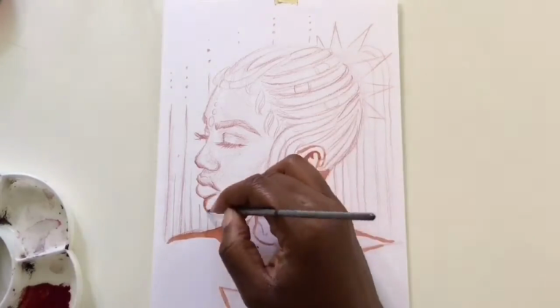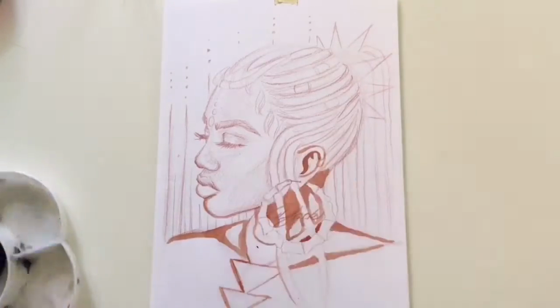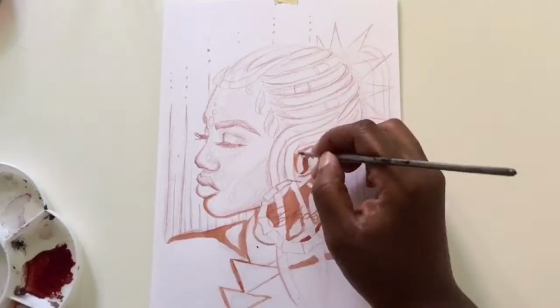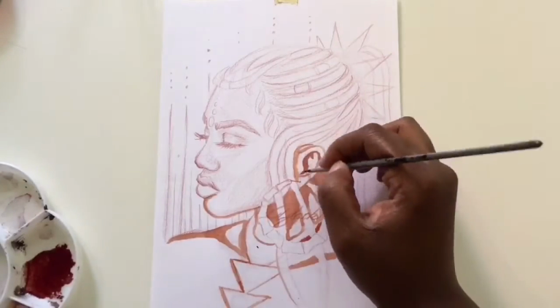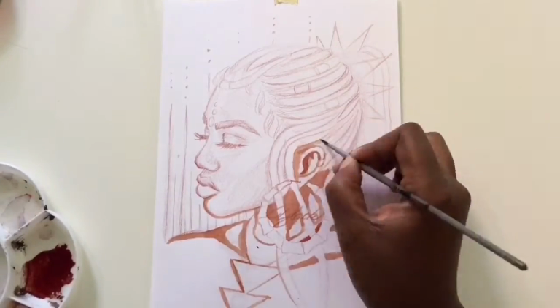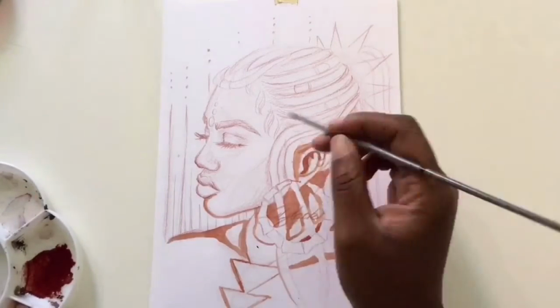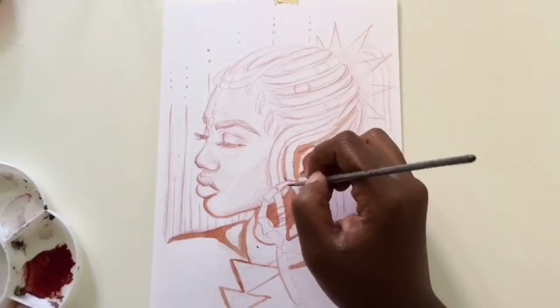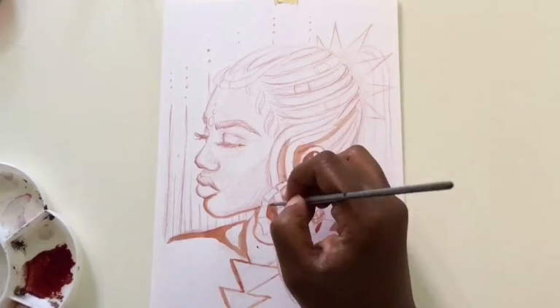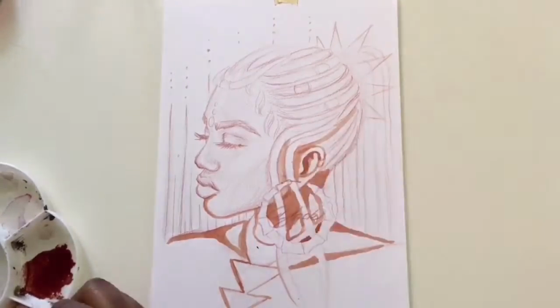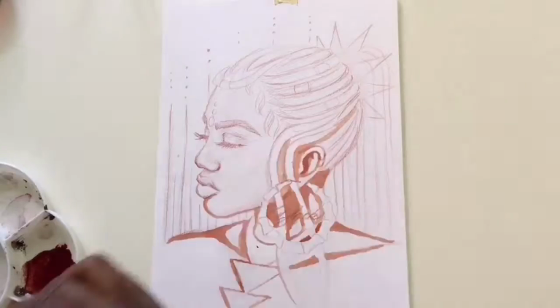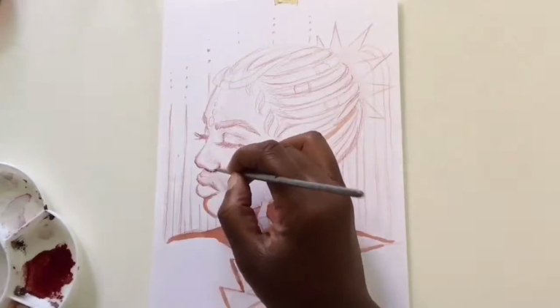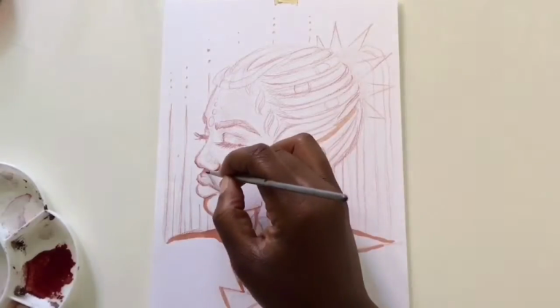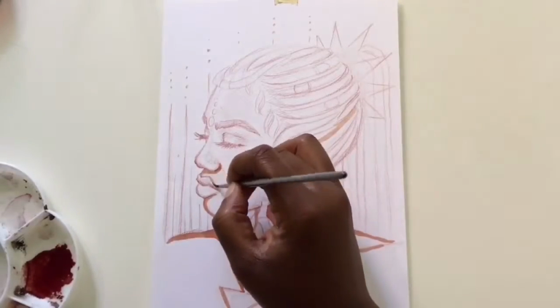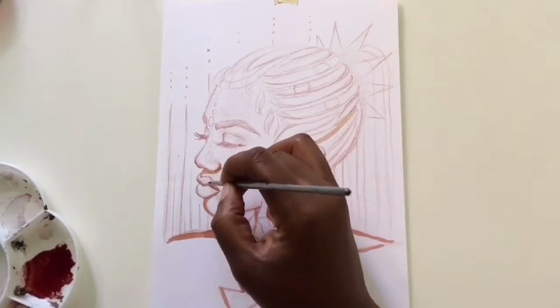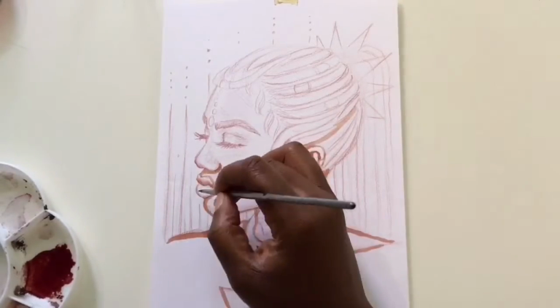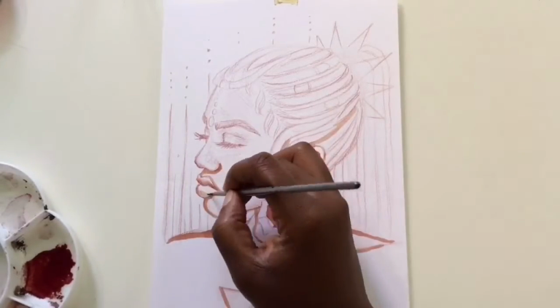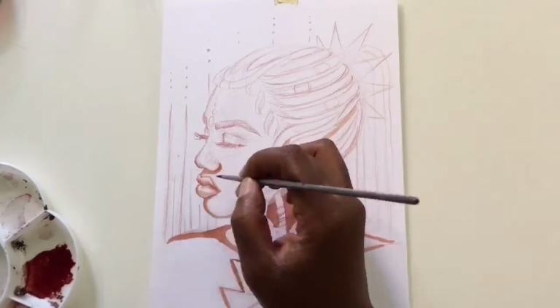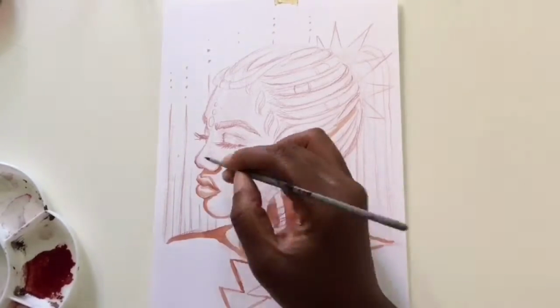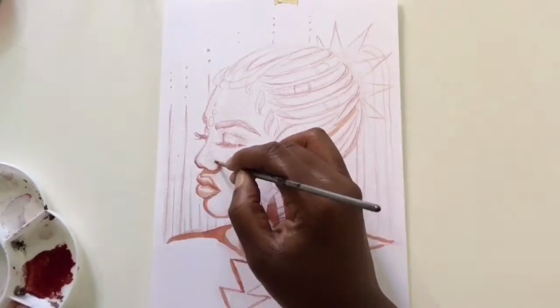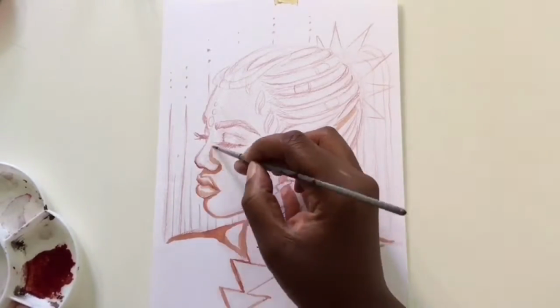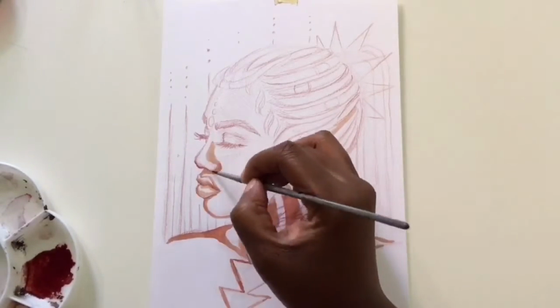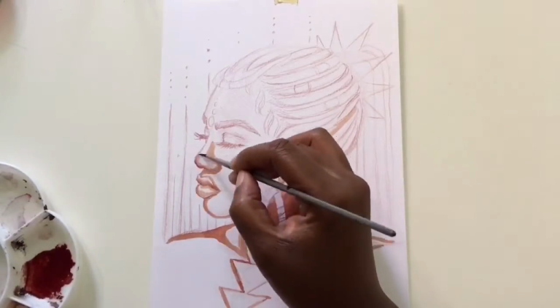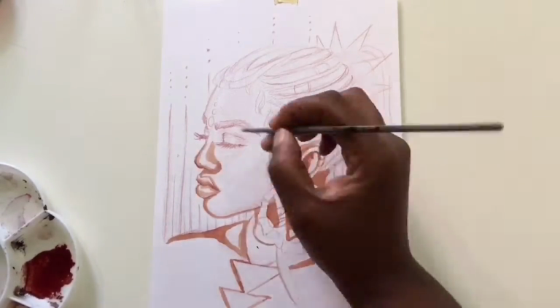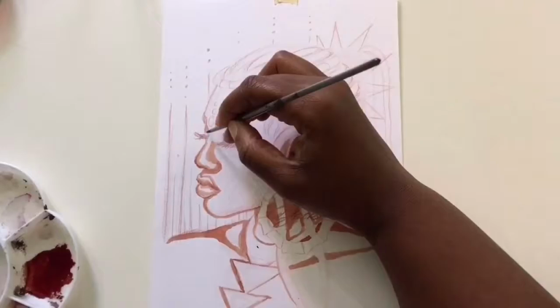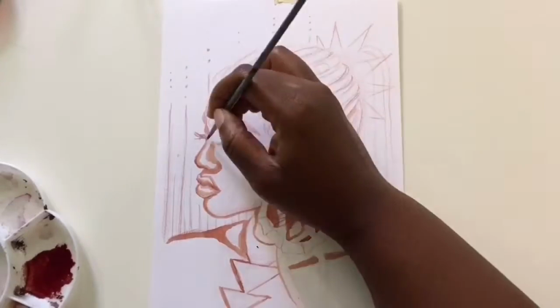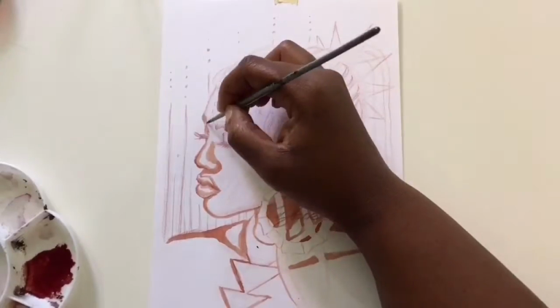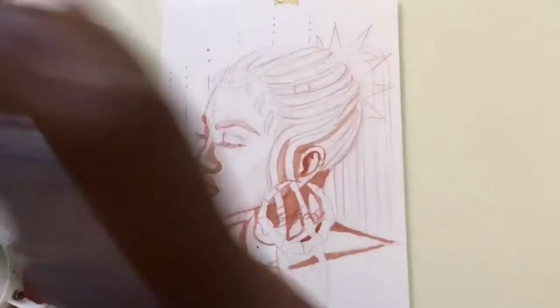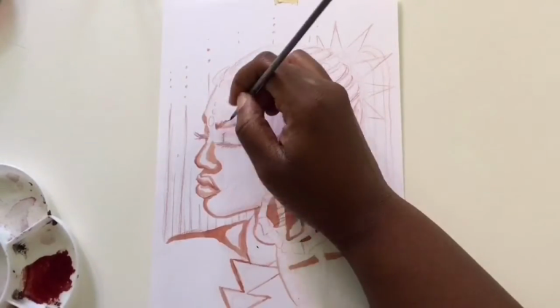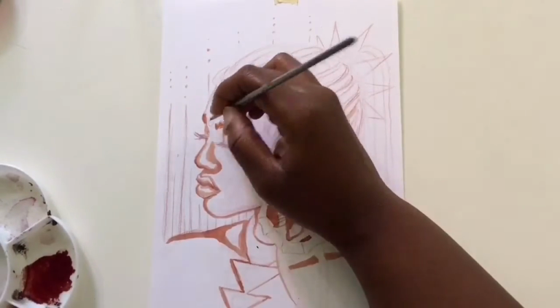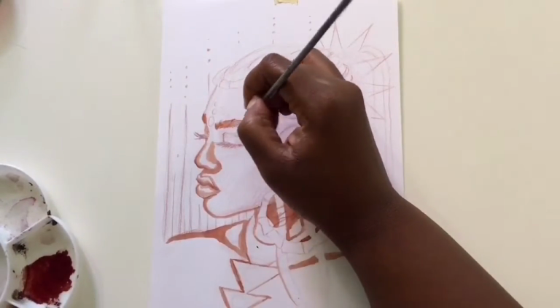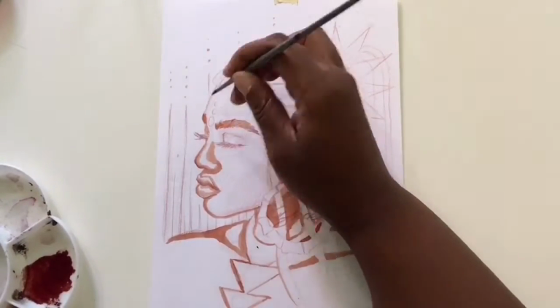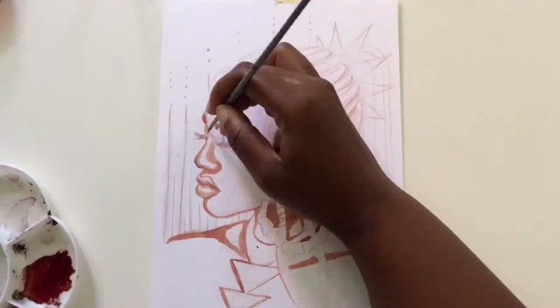With this piece I treat the Higgins ink the same way I would if I were using watercolors. I would just layer the ink until I get the right shading and highlights that I need.